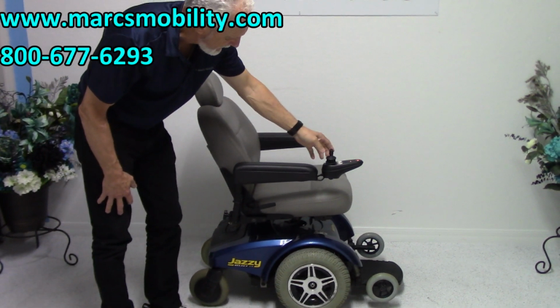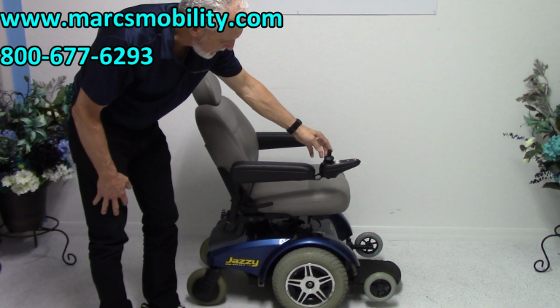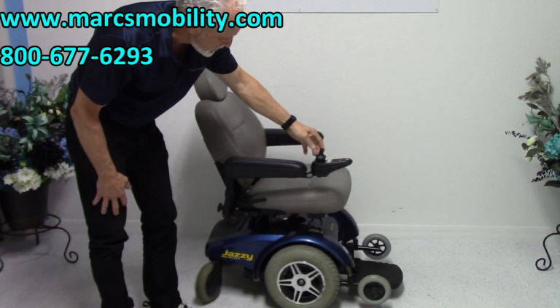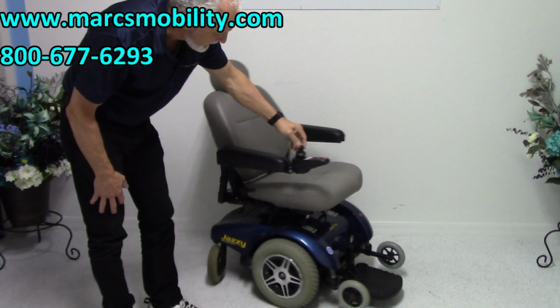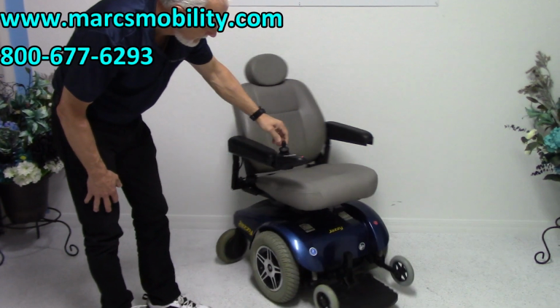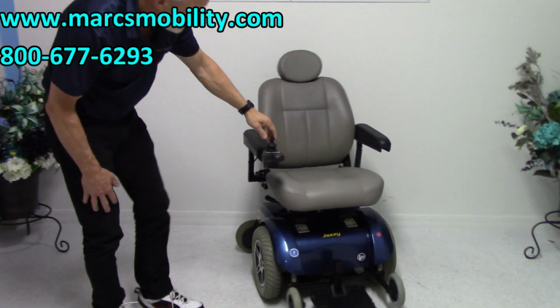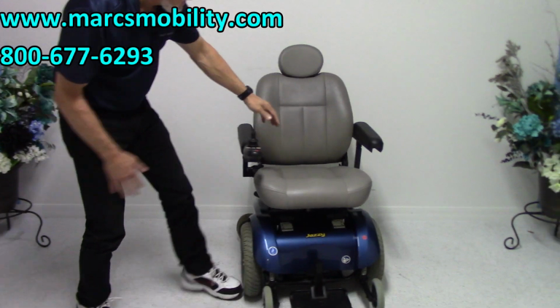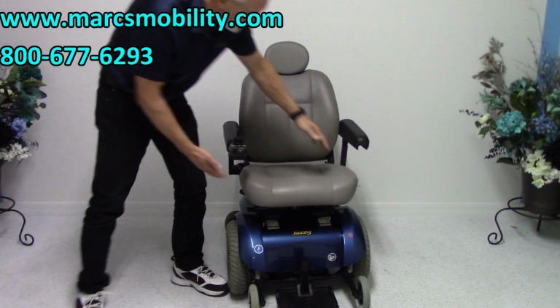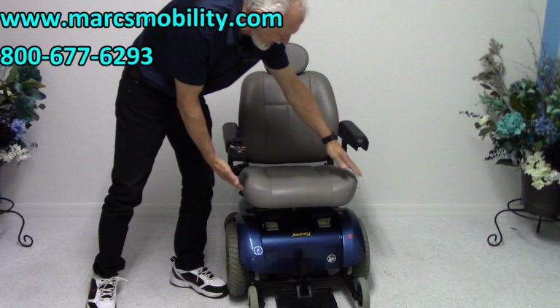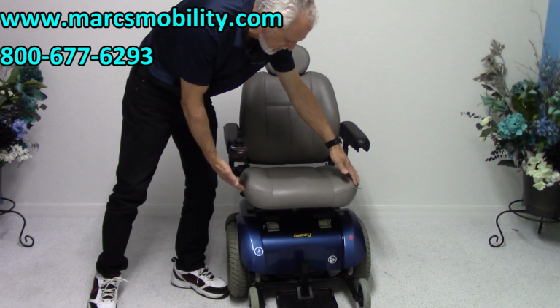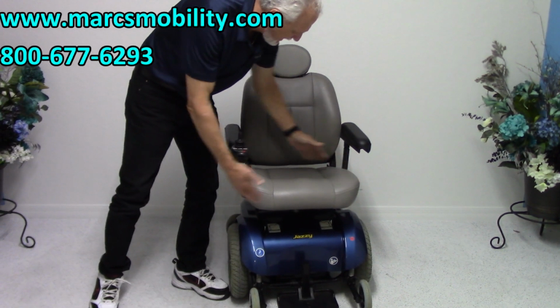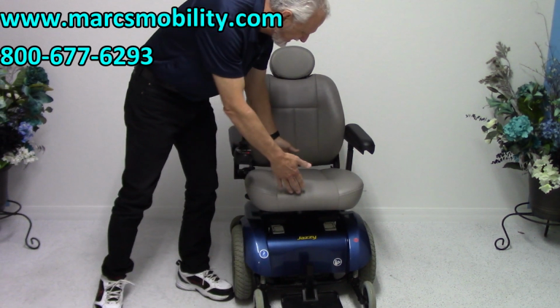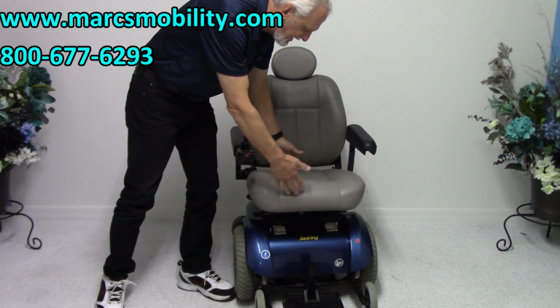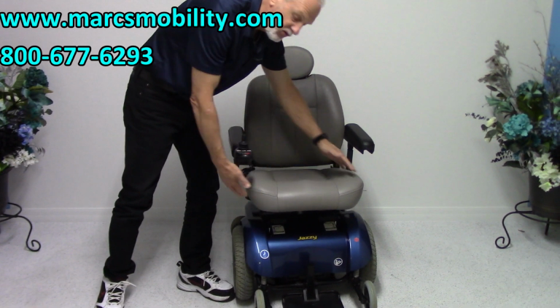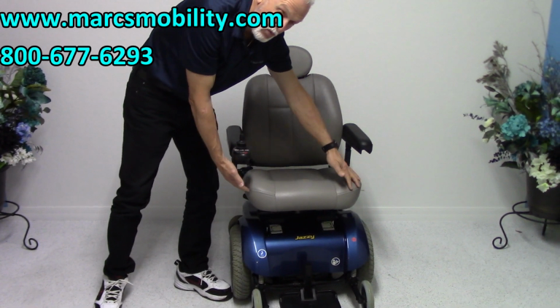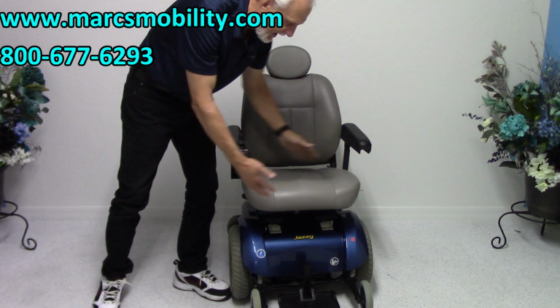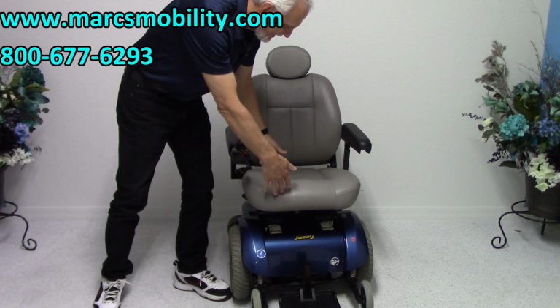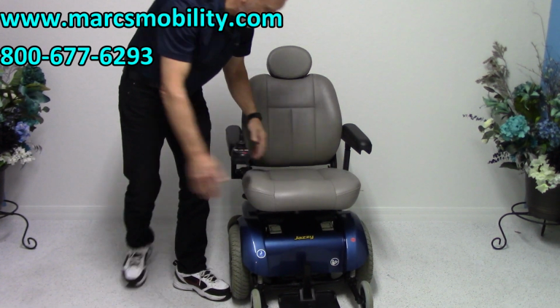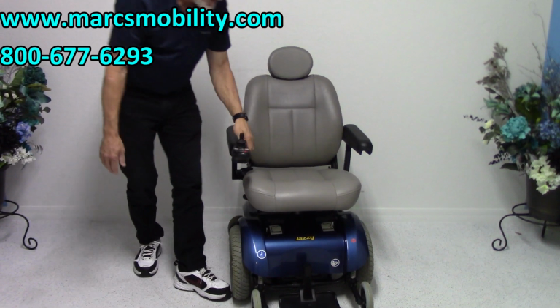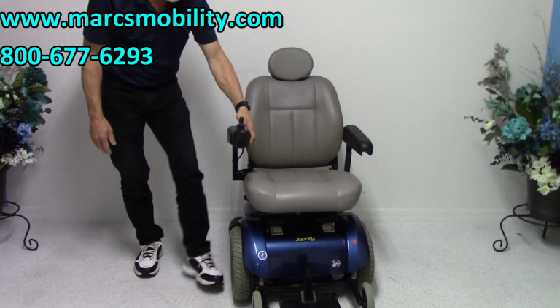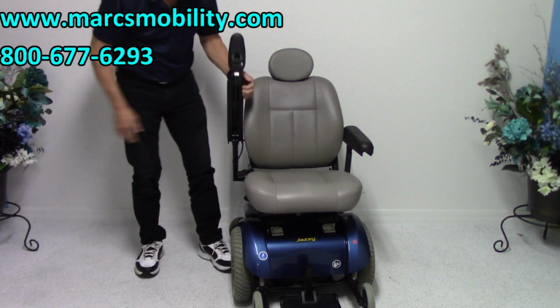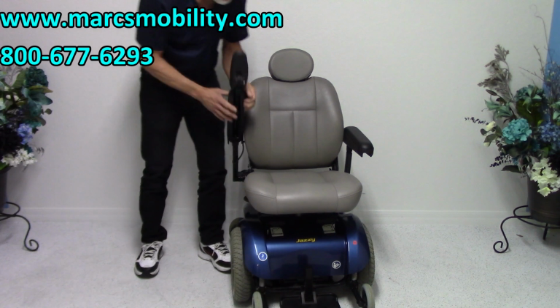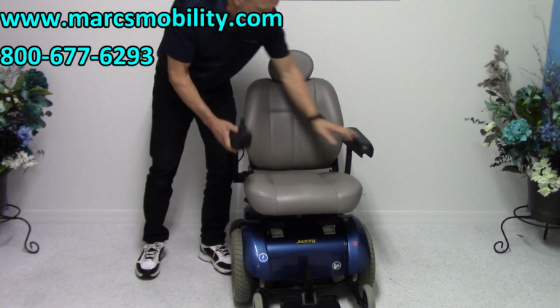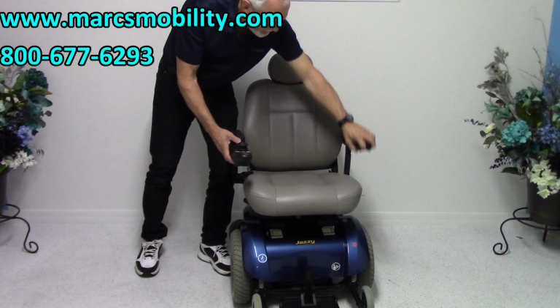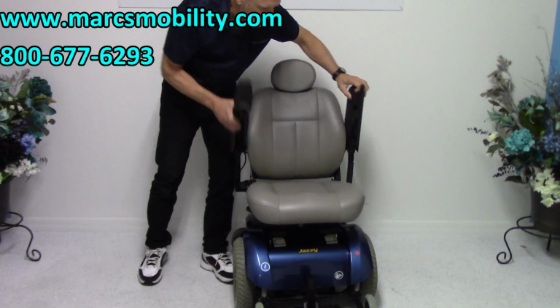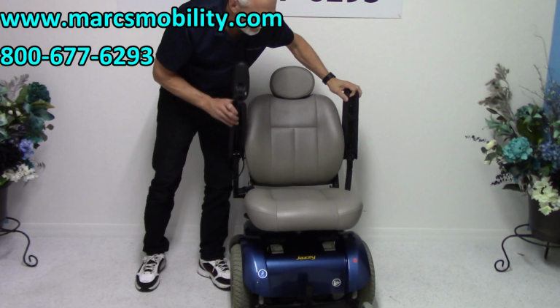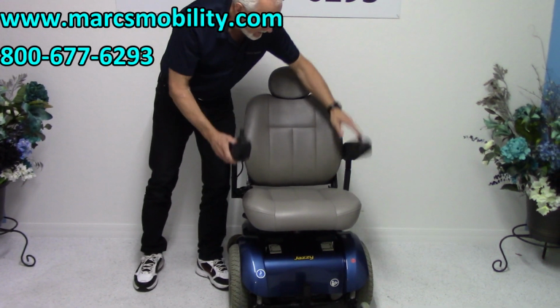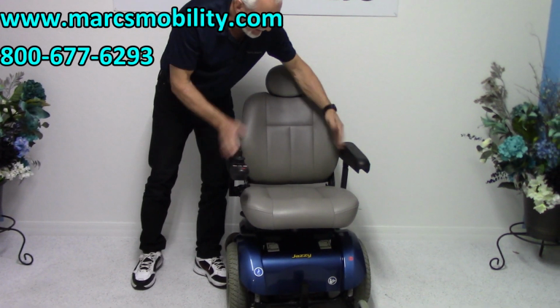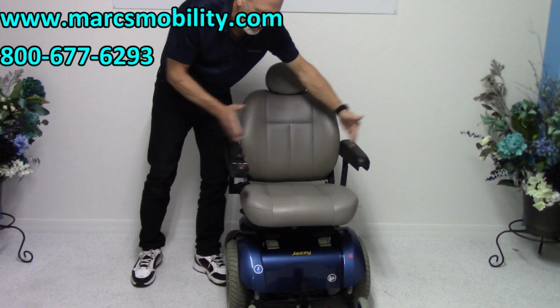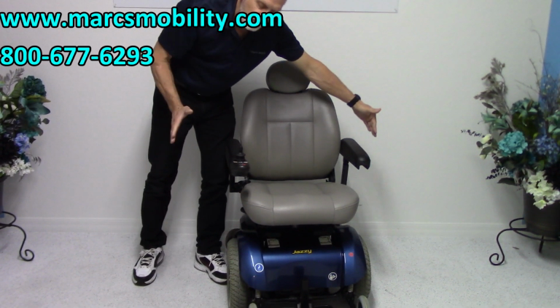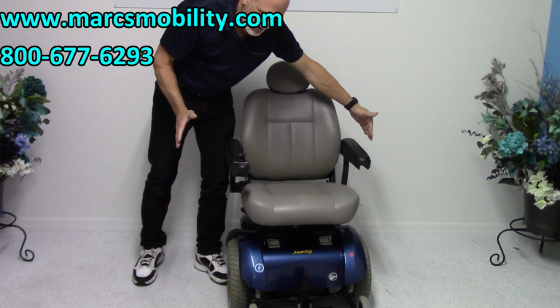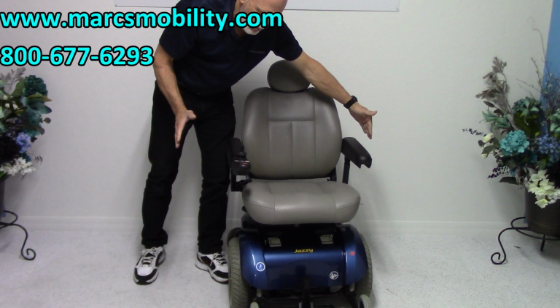This power chair has a 20-inch wide by 18-inch deep seat. The arms do flip up, both of them, and they also go out if you need more width.